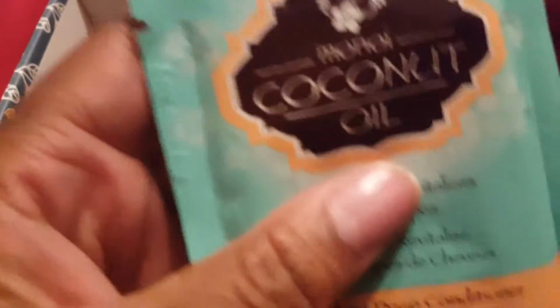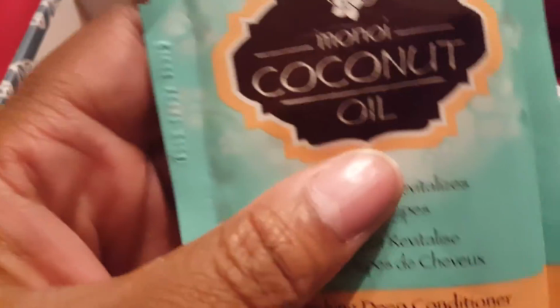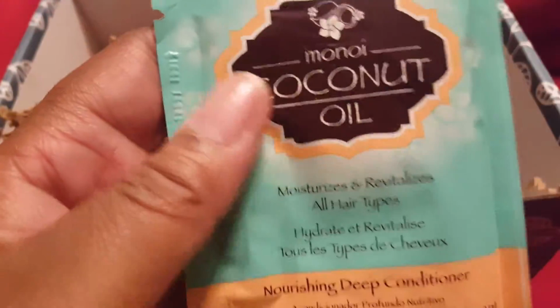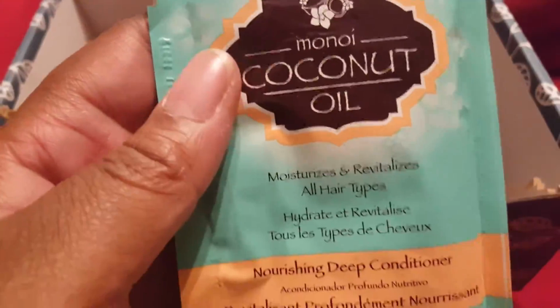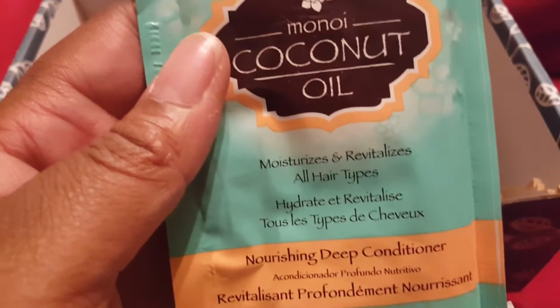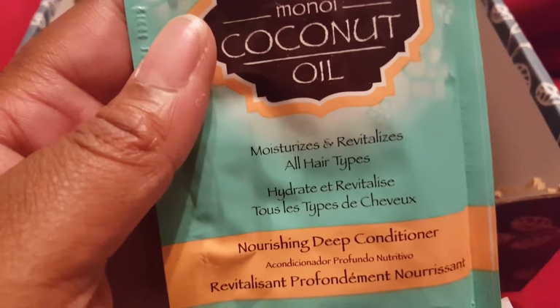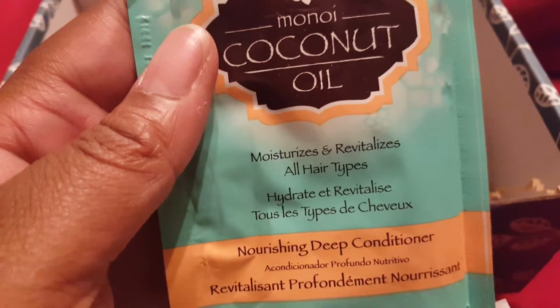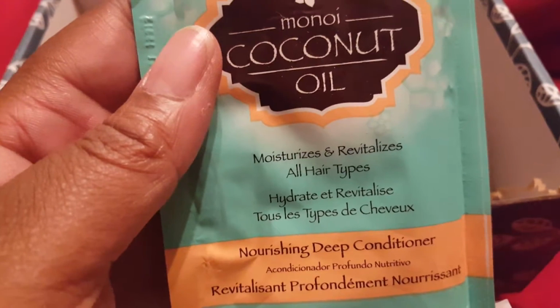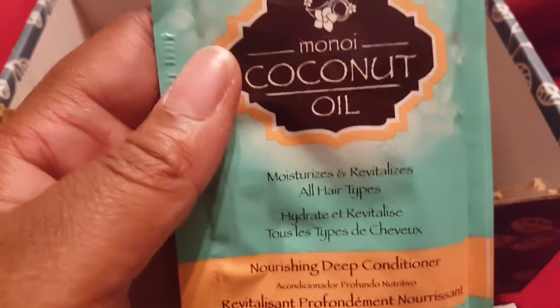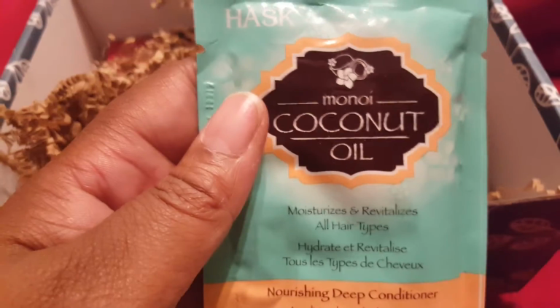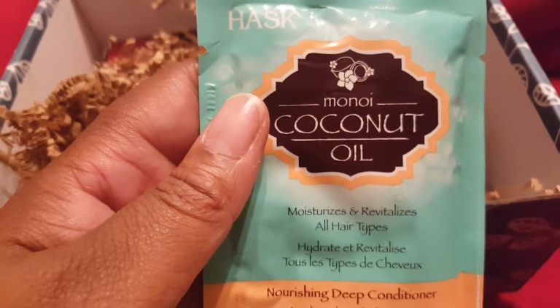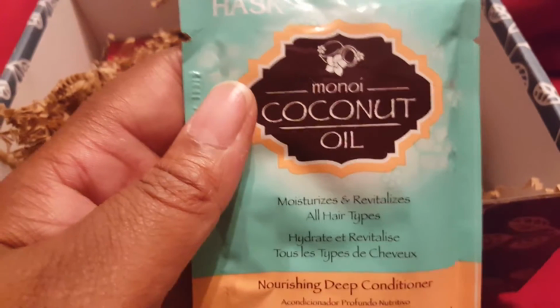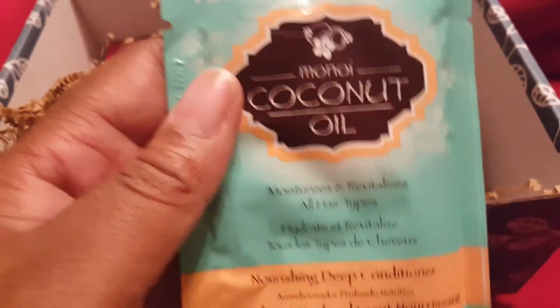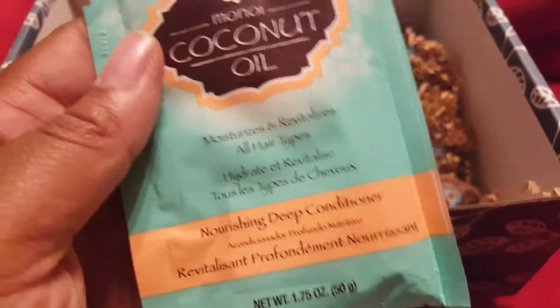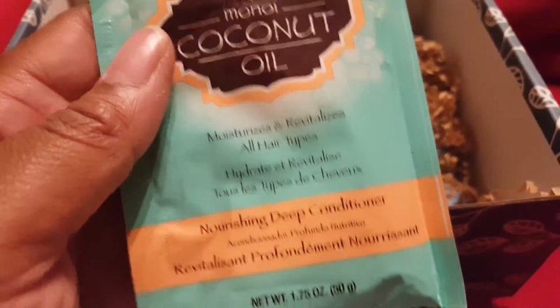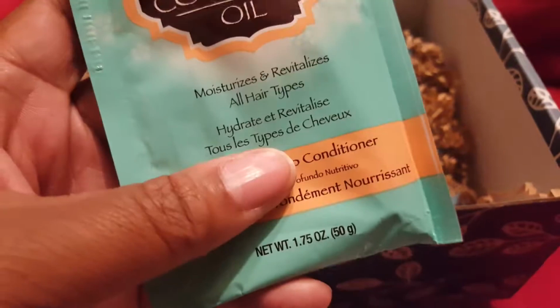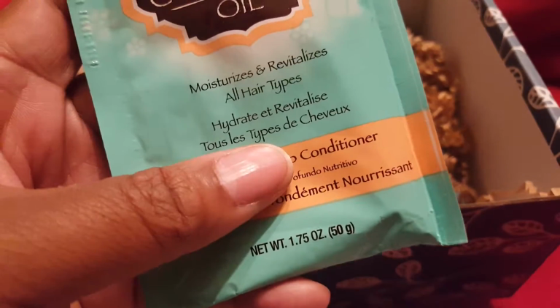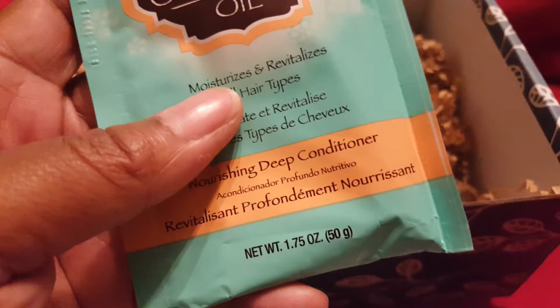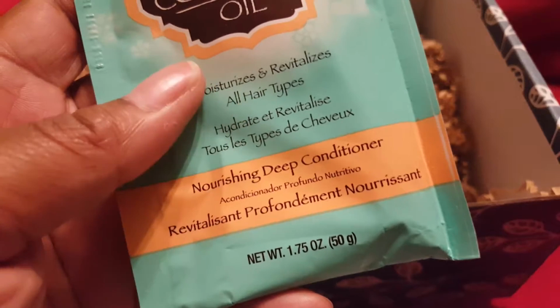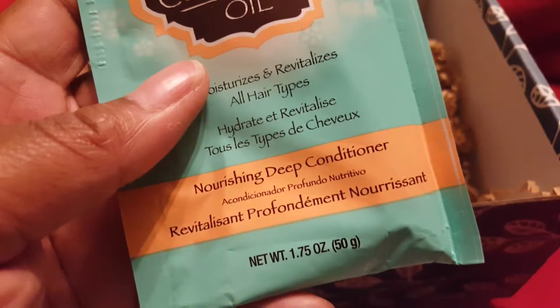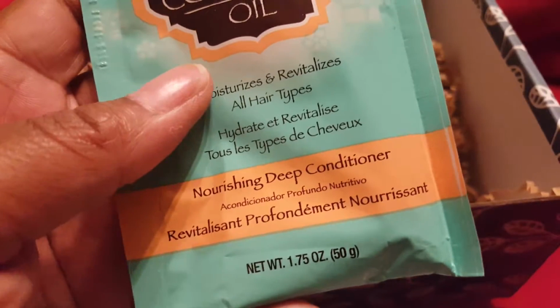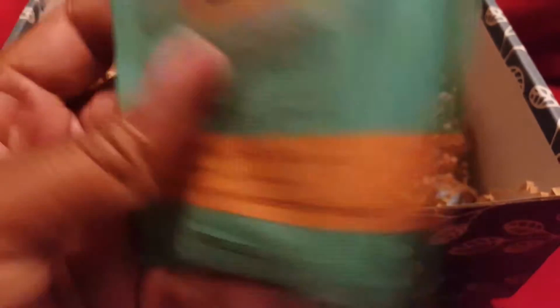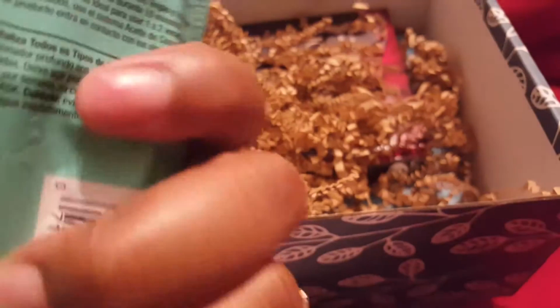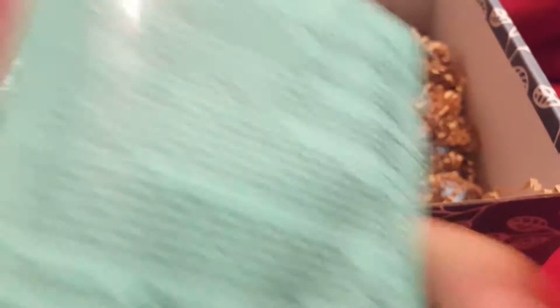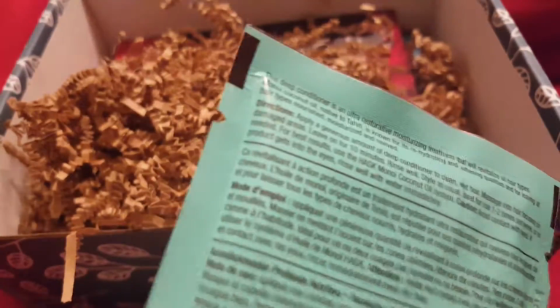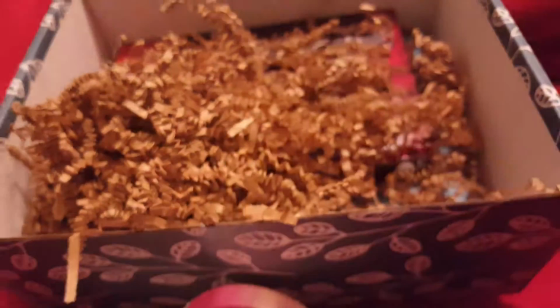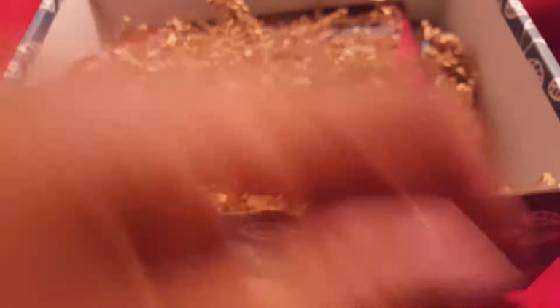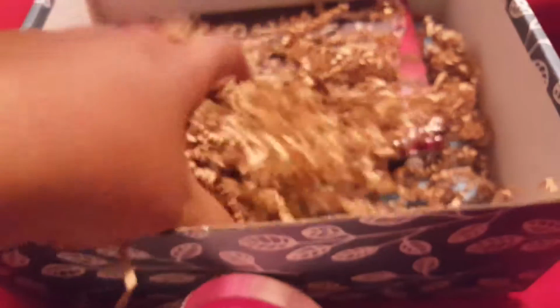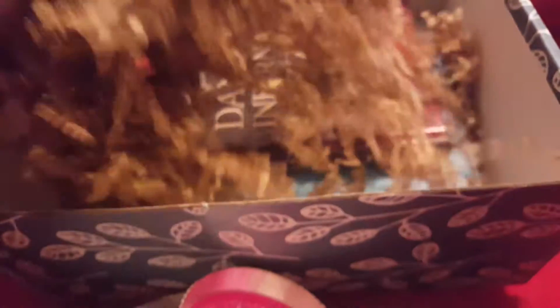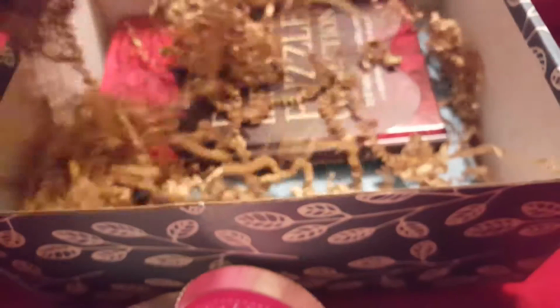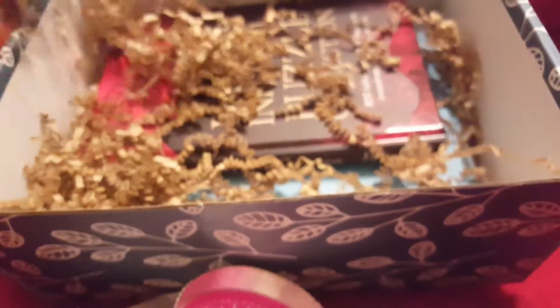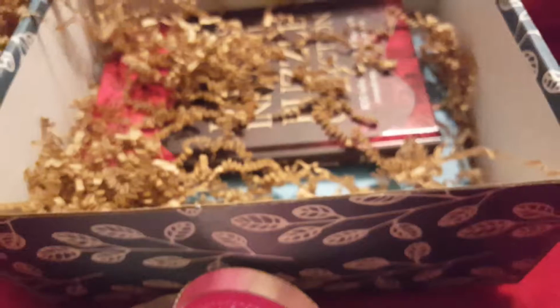Coconut oil — I think I just bought something similar to this, but this is awesome because I love deep conditioning.